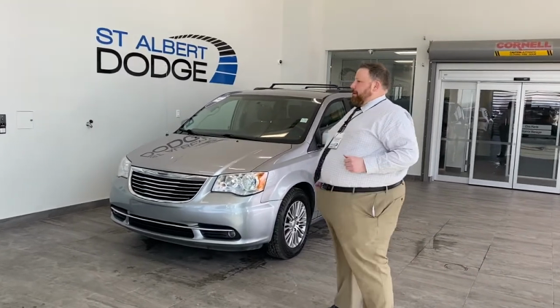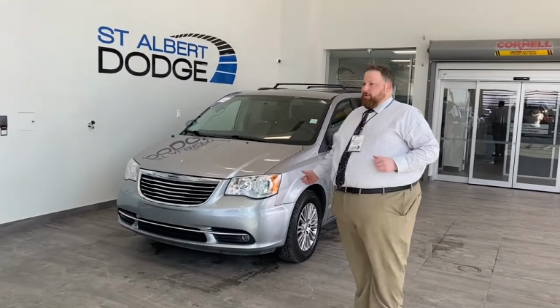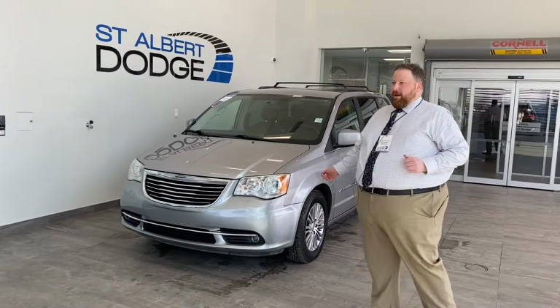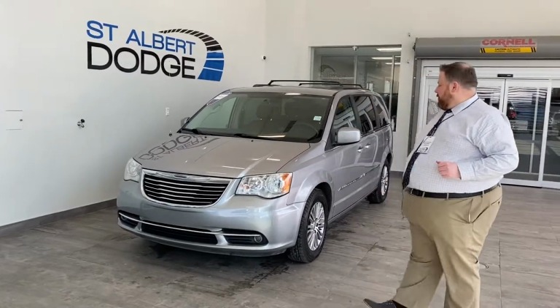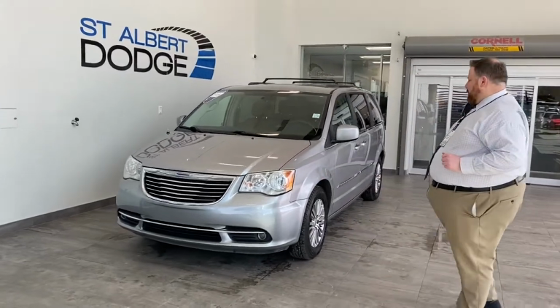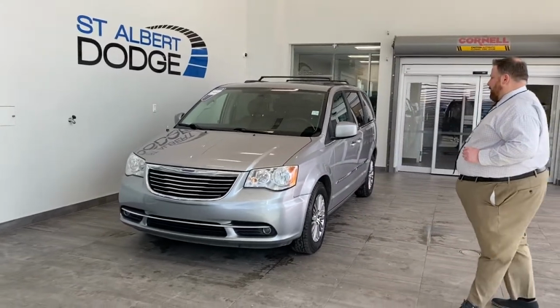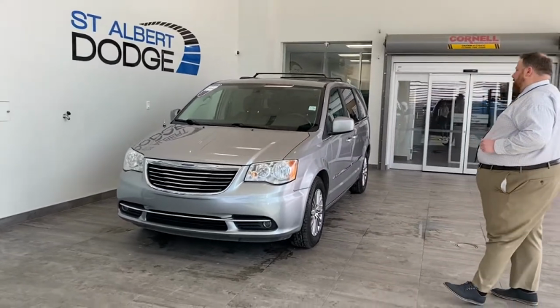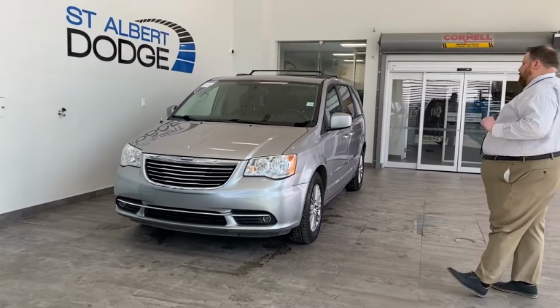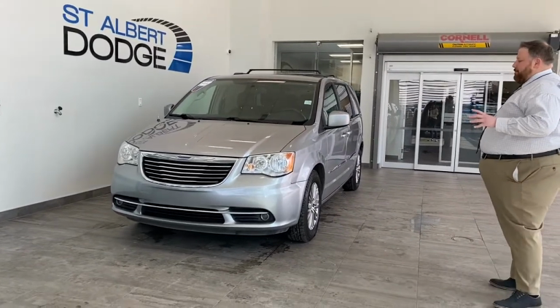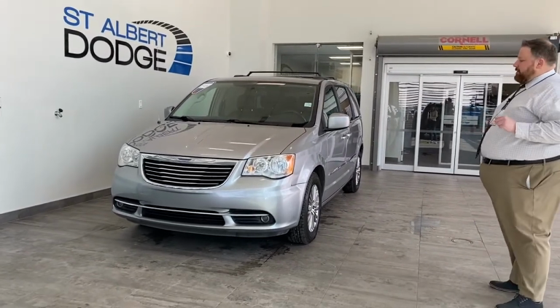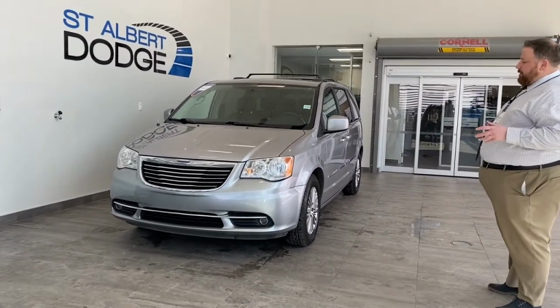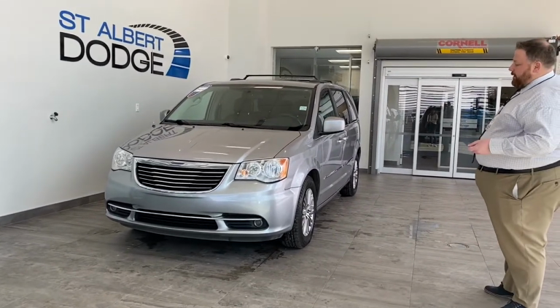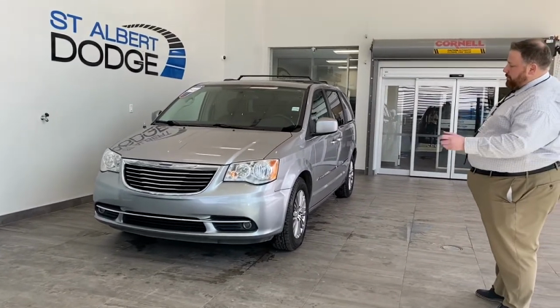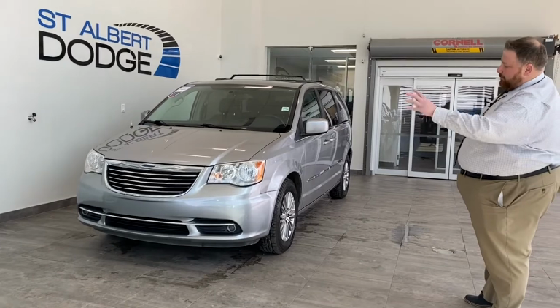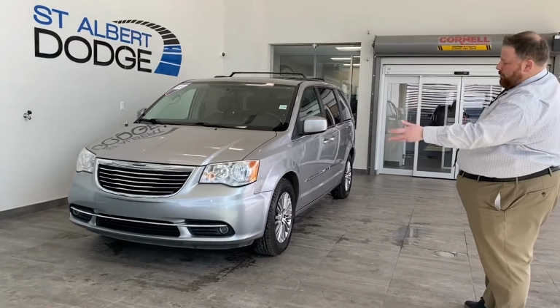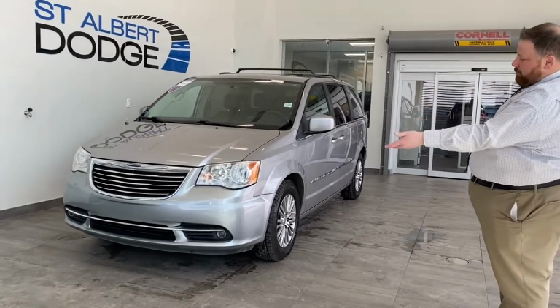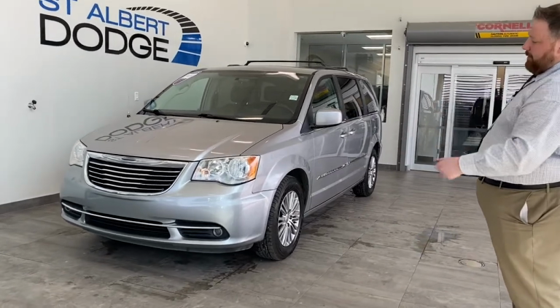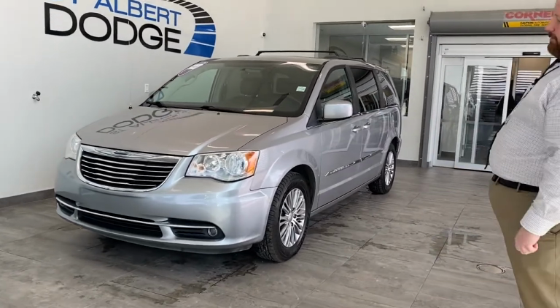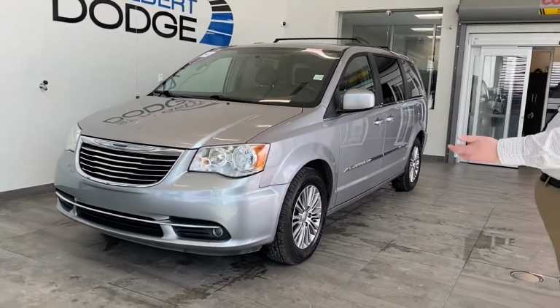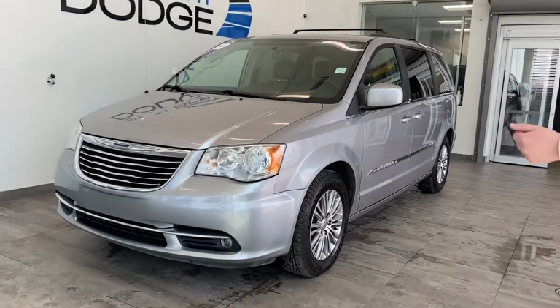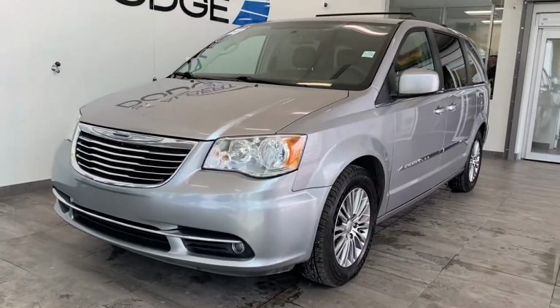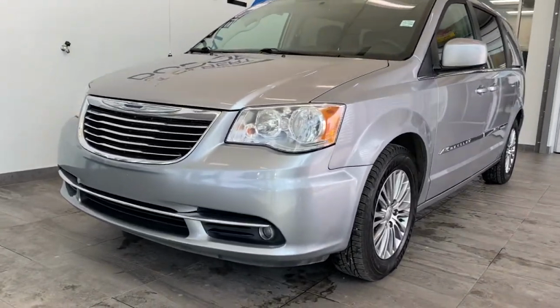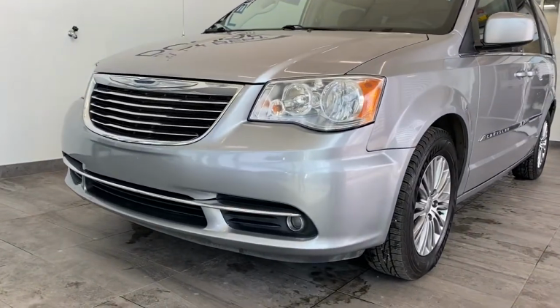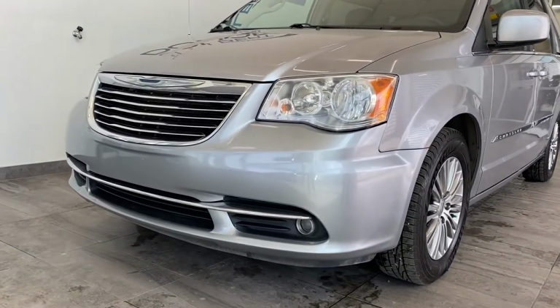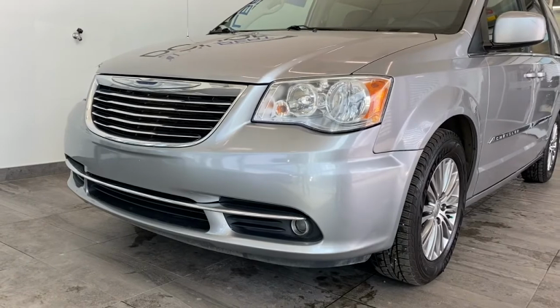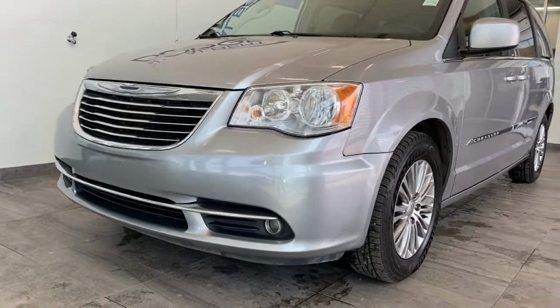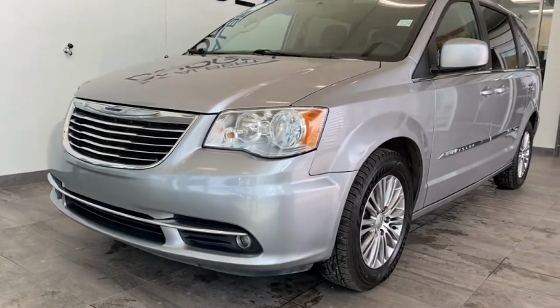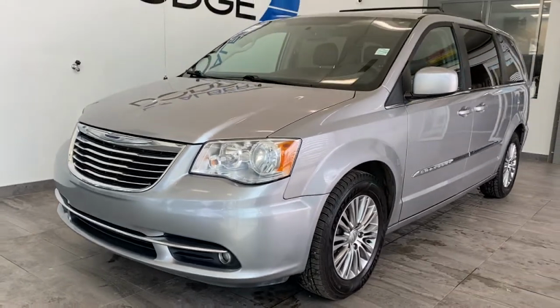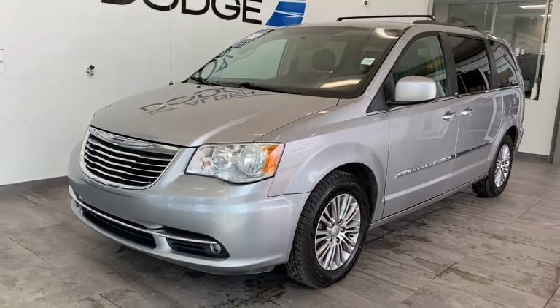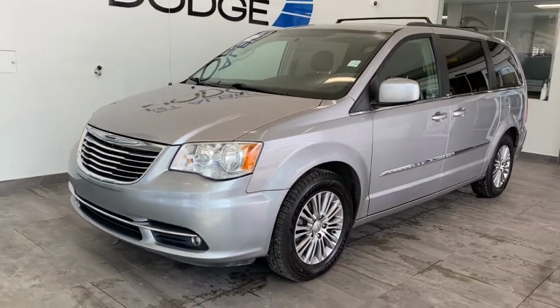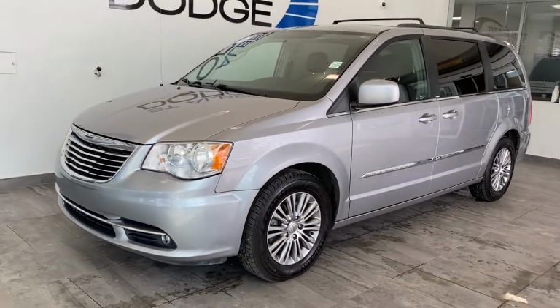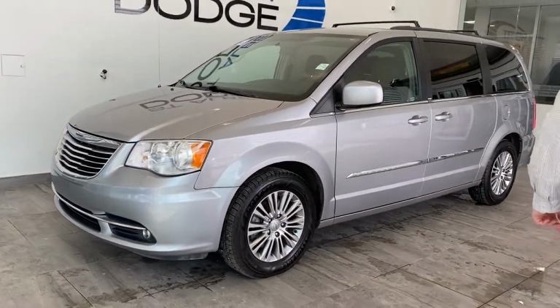It's Billet Silver Metallic, so as you can see it's got some pearl in the paint. Got the nice chrome edition — the chrome grille, chrome underneath your rear bumper, and then along the side. So it really sets off and balances well with the rims and the silver paint.